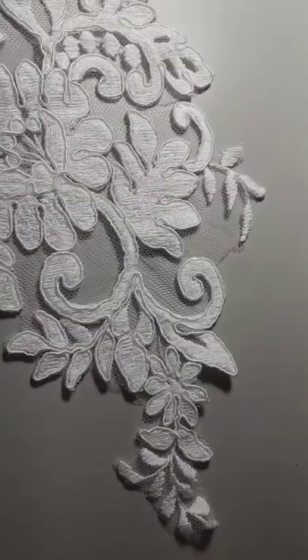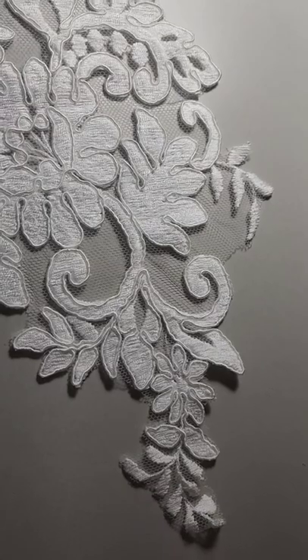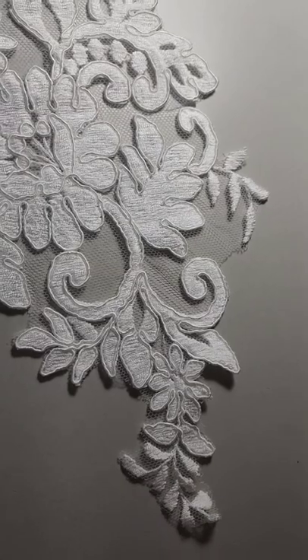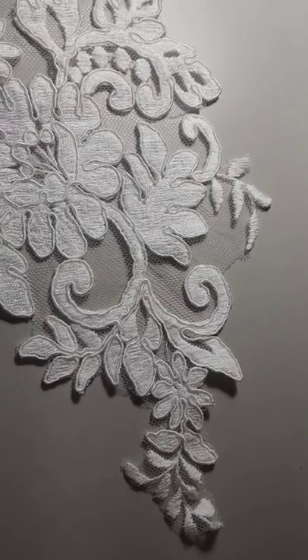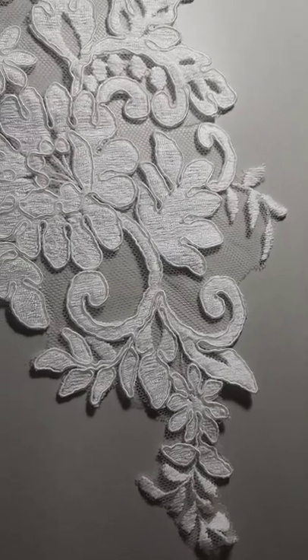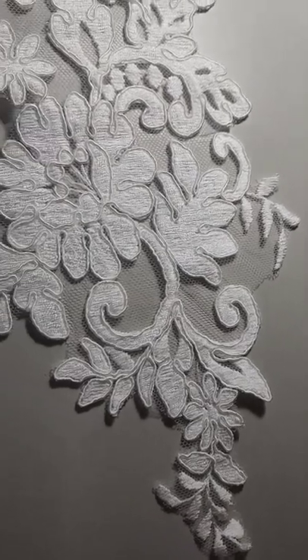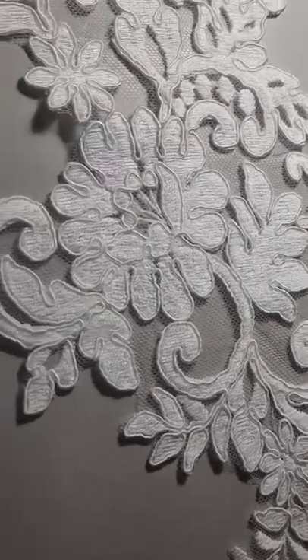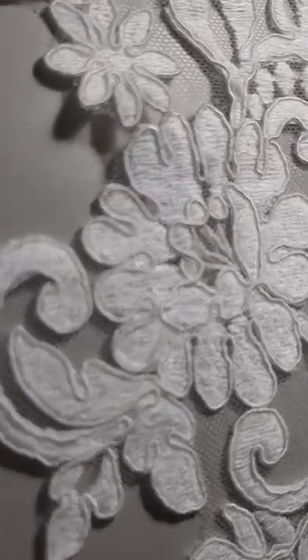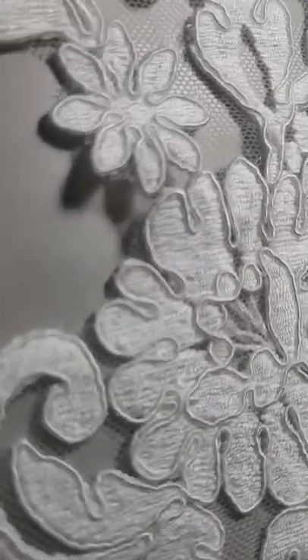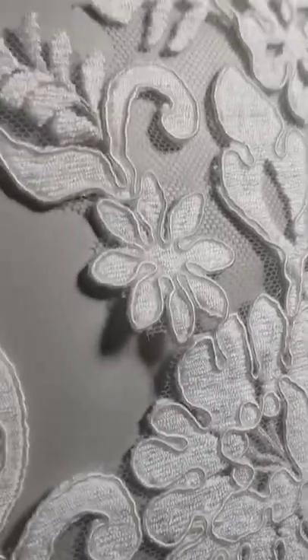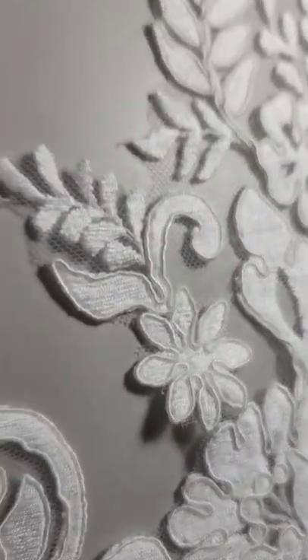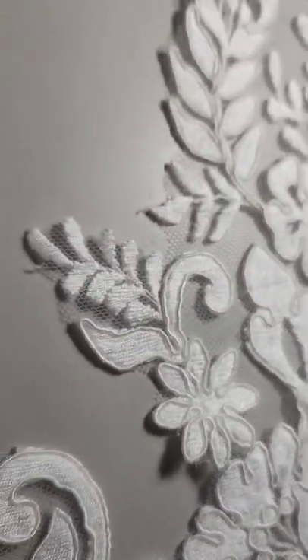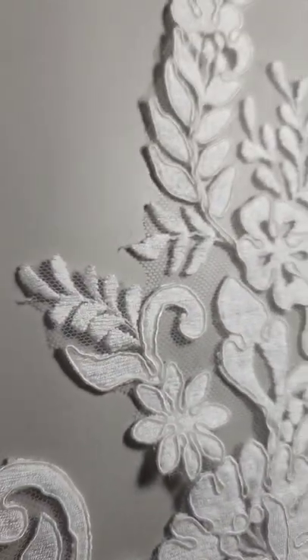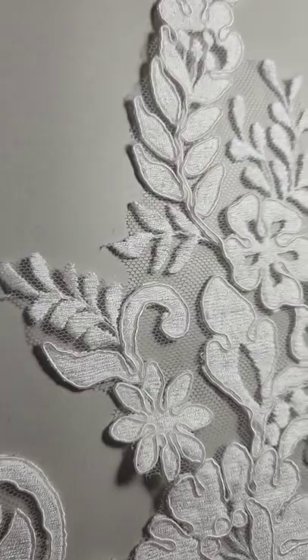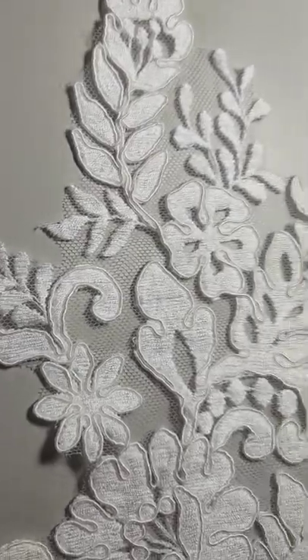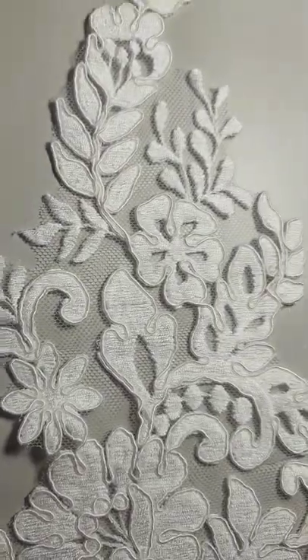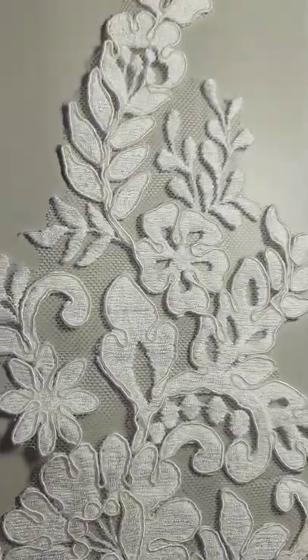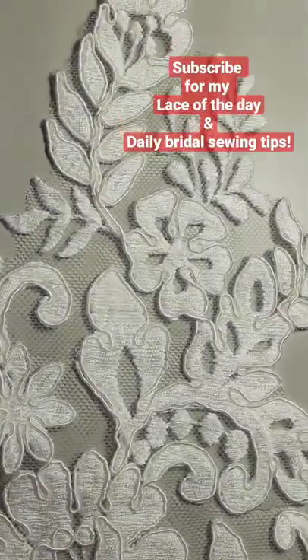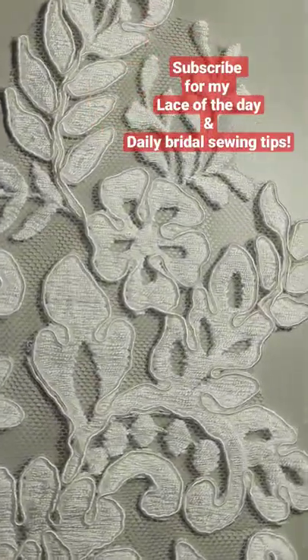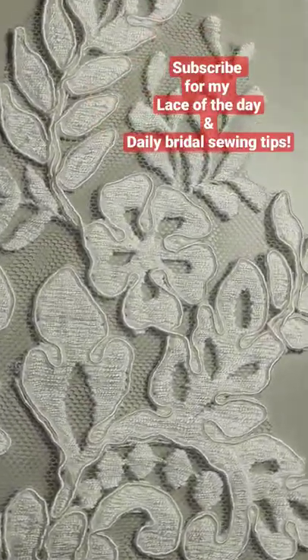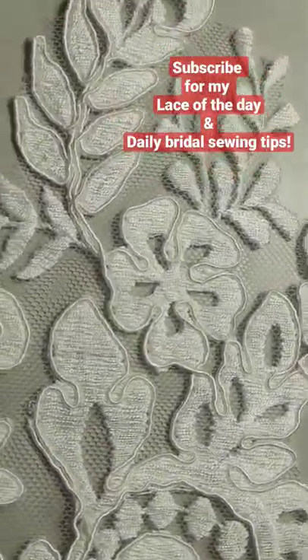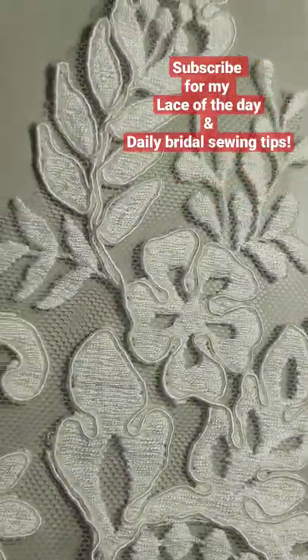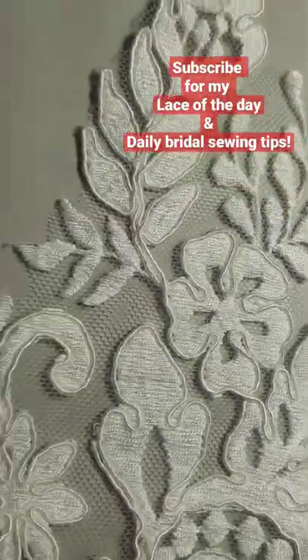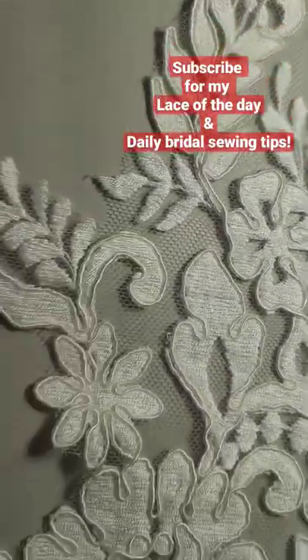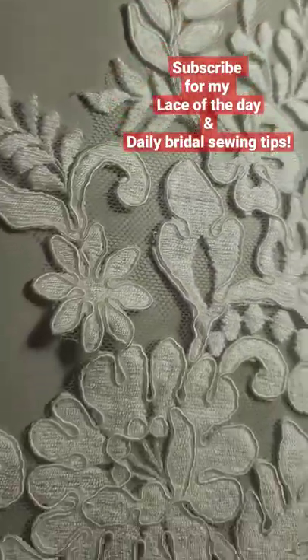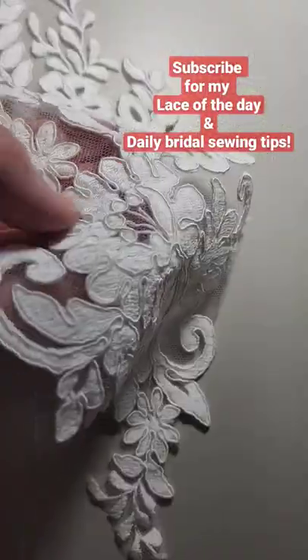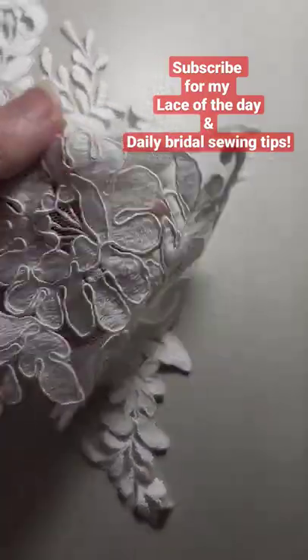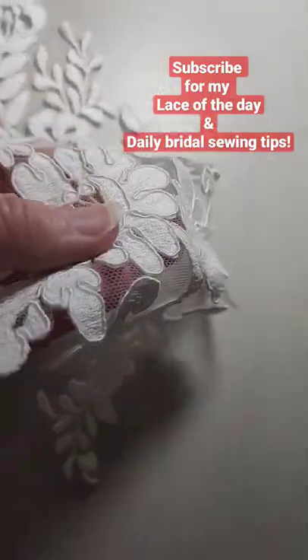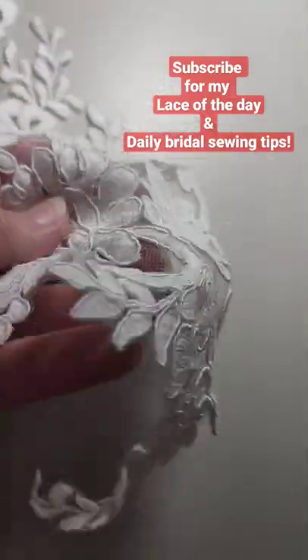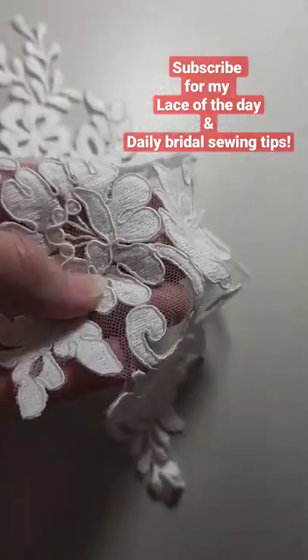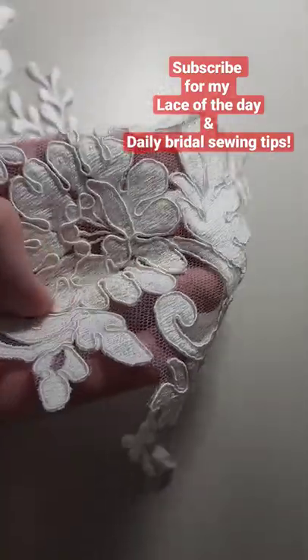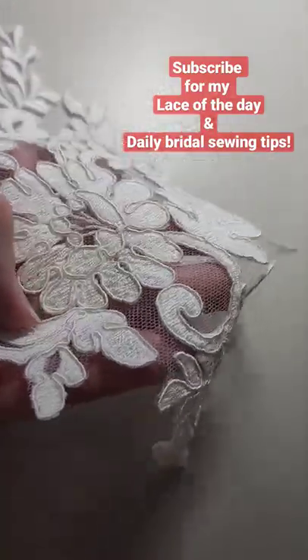It has a muted satin finish, or matte finish — it's not shiny at all. It is corded, so it's a re-embroidered lace. It really lays nicely over the curves.